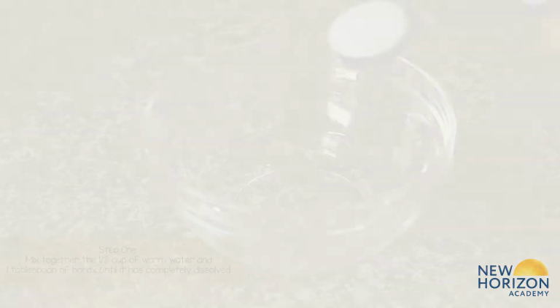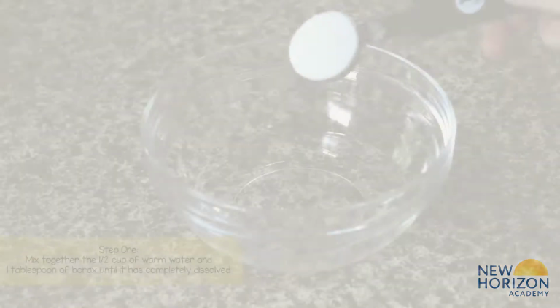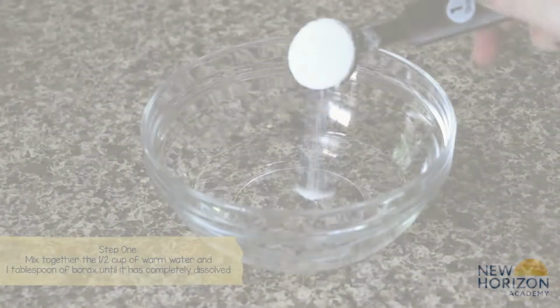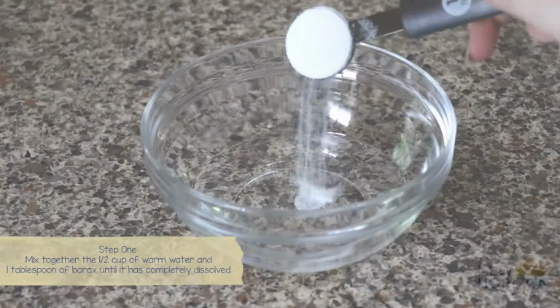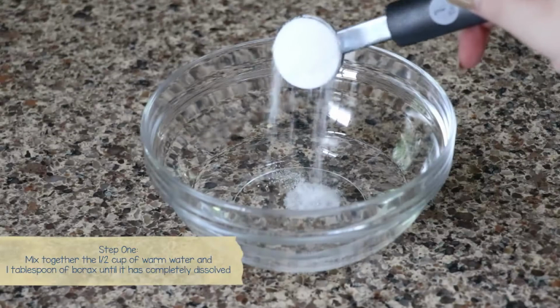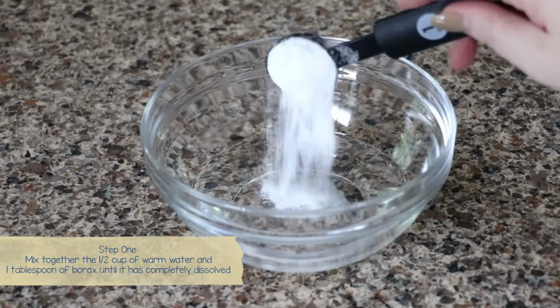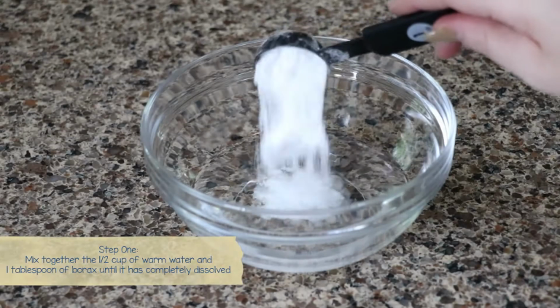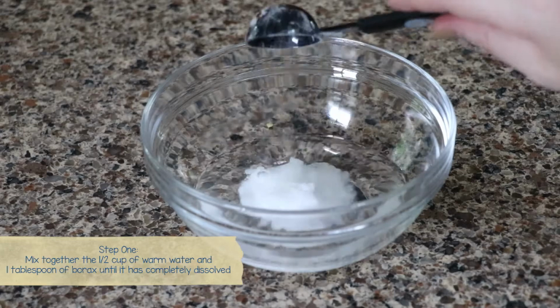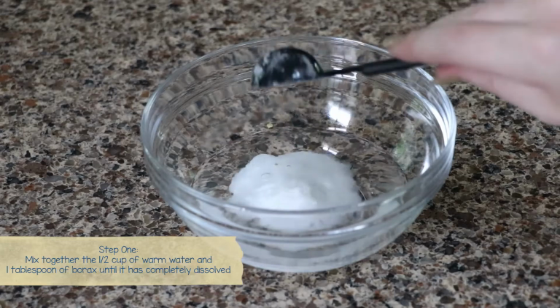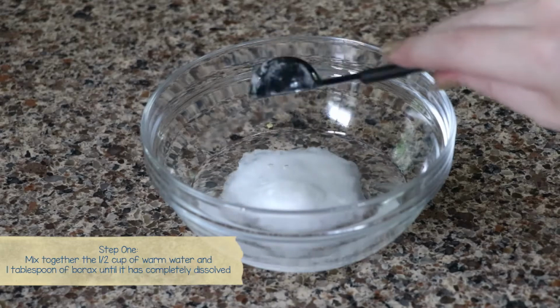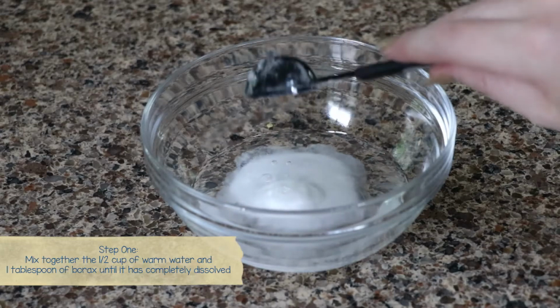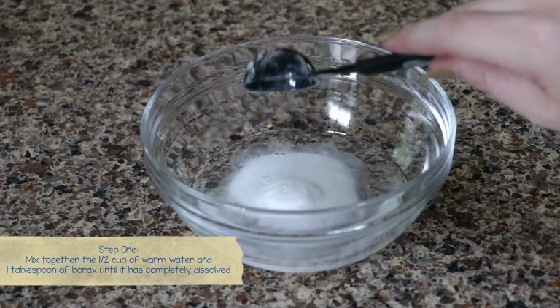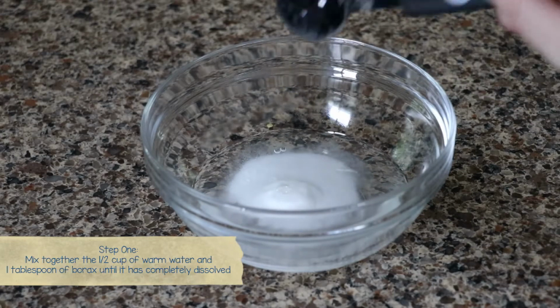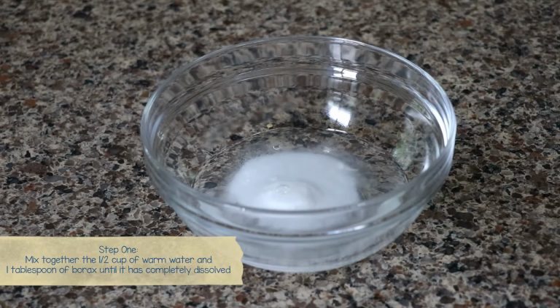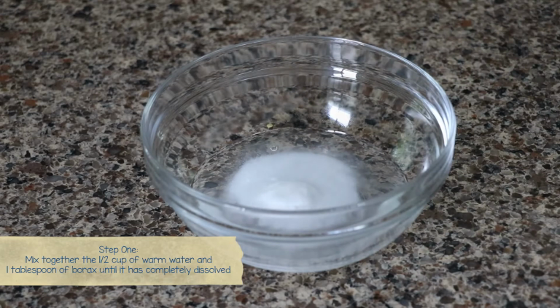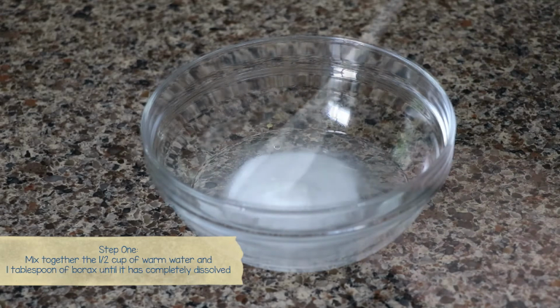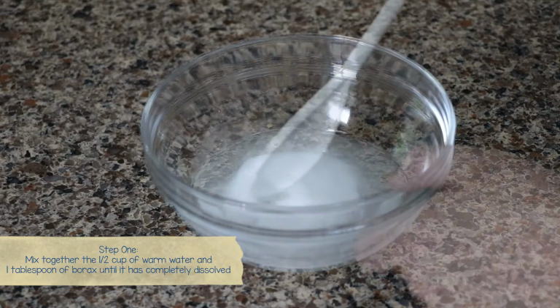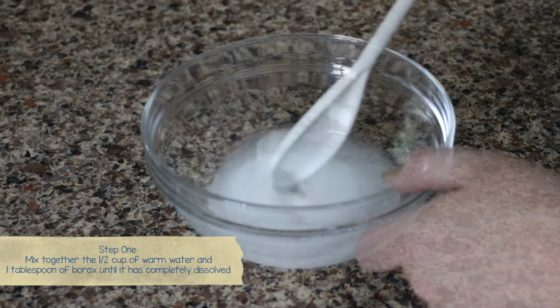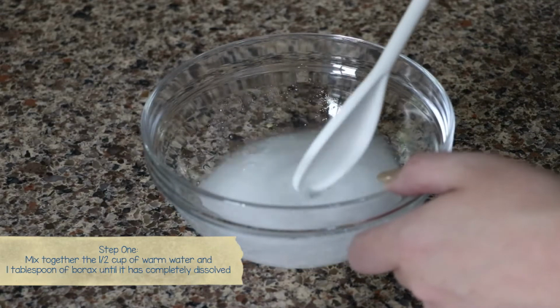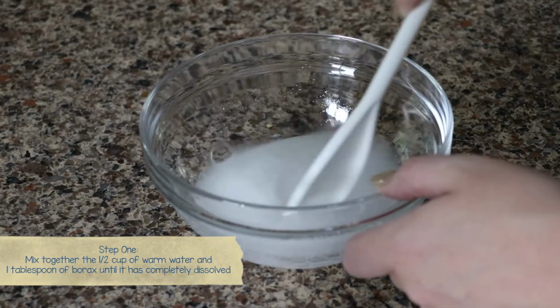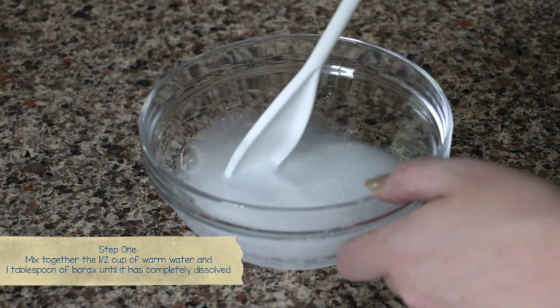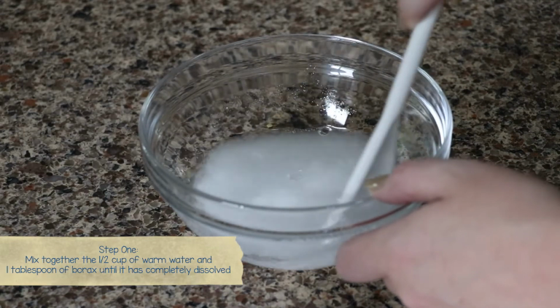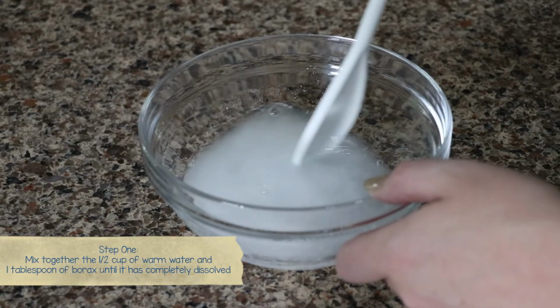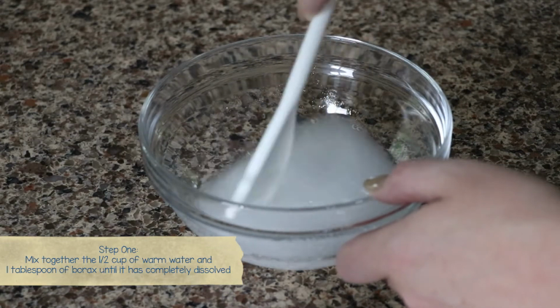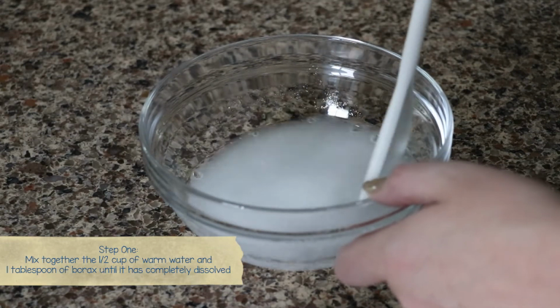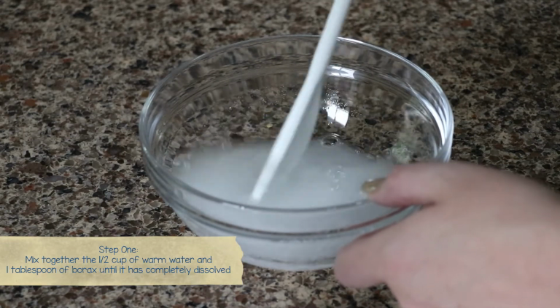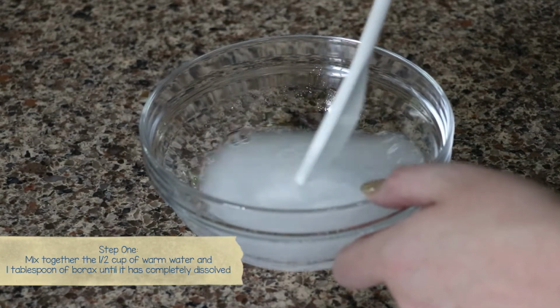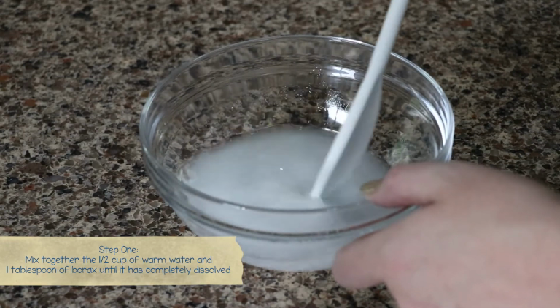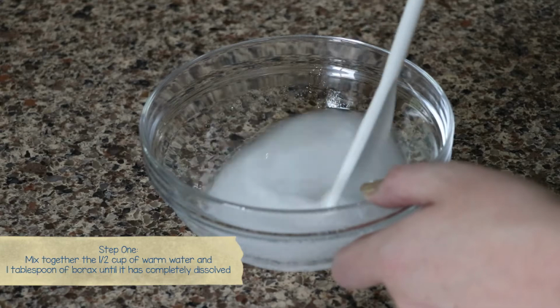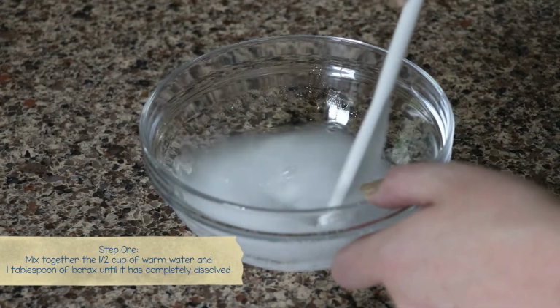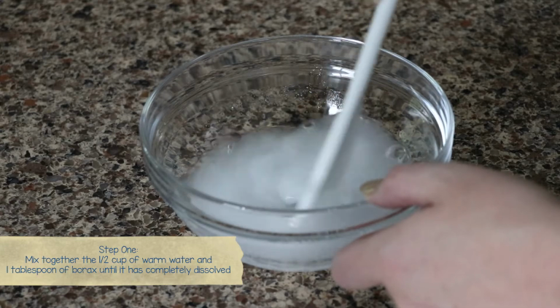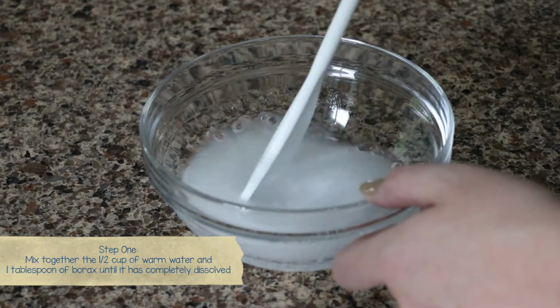Step one: make the borax solution by stirring together half a cup of warm water and one tablespoon of borax until it's completely dissolved.